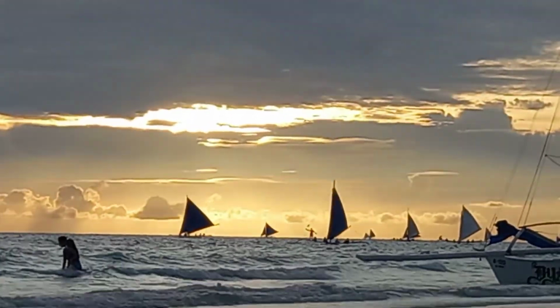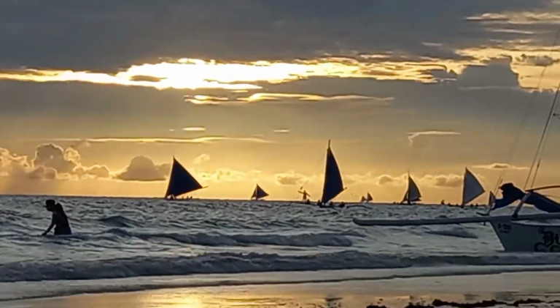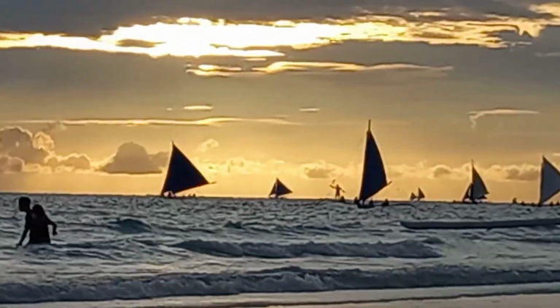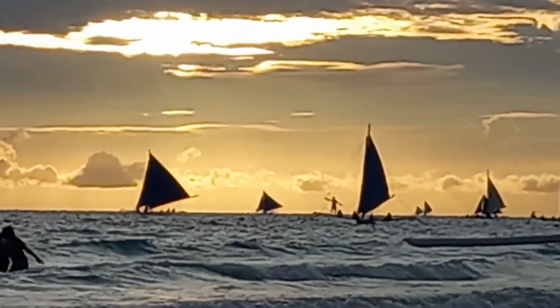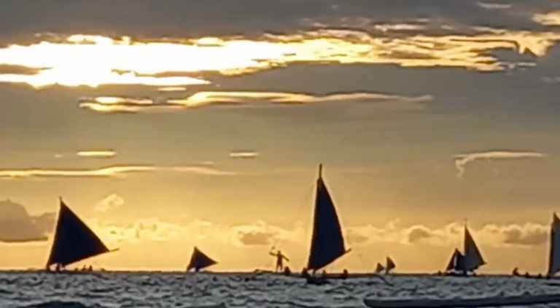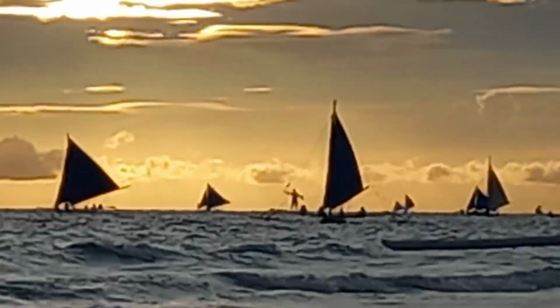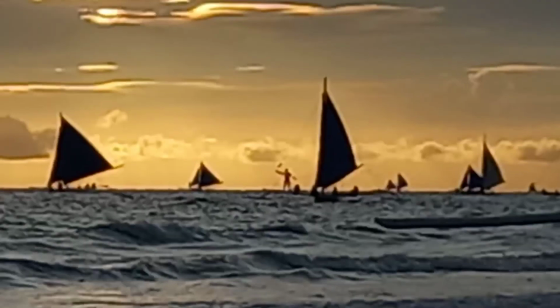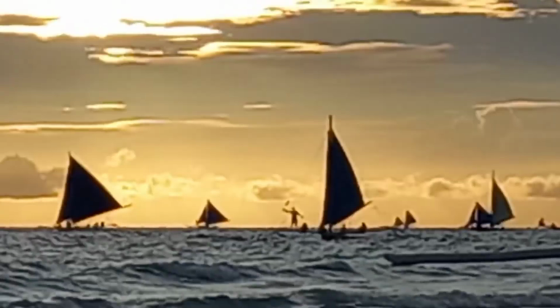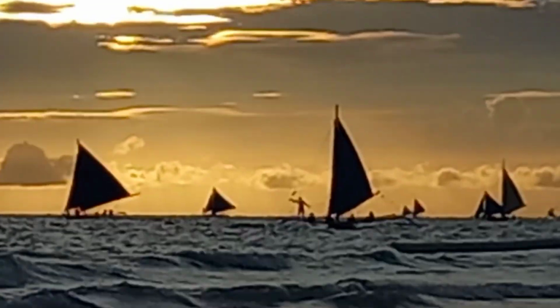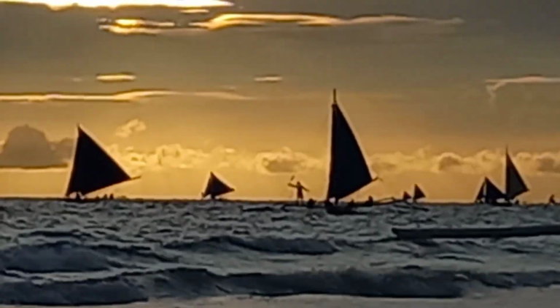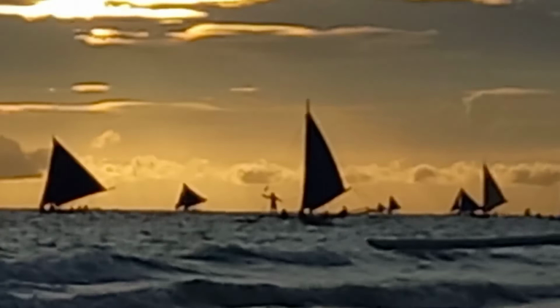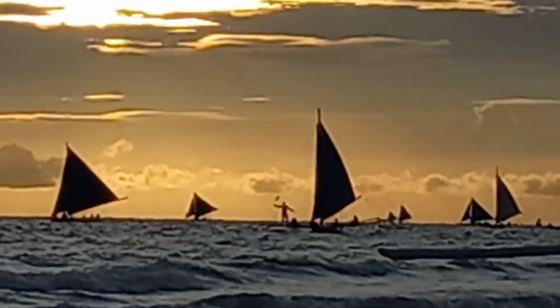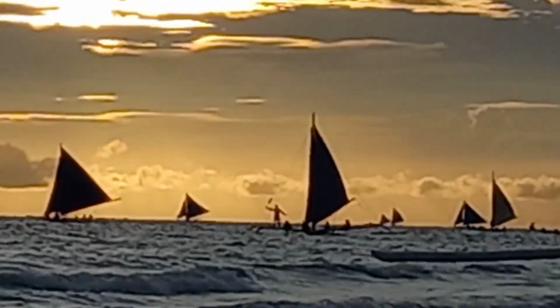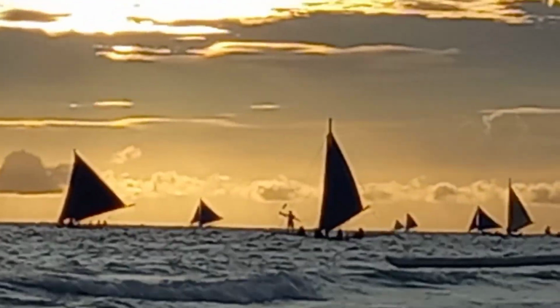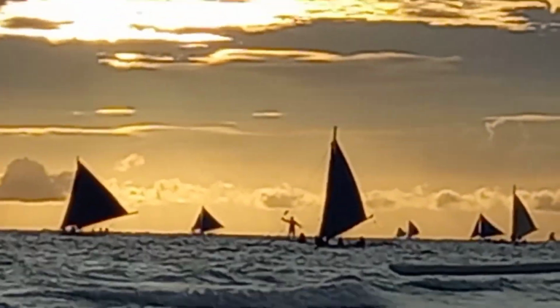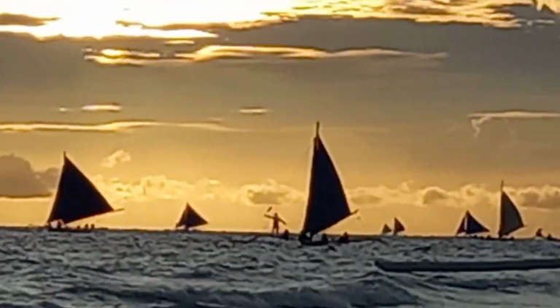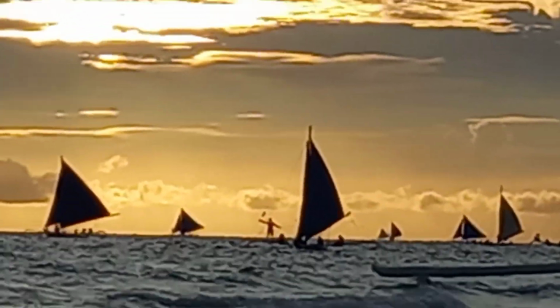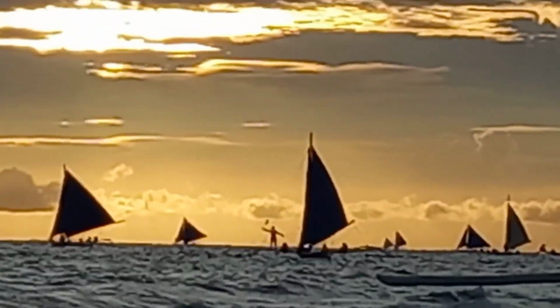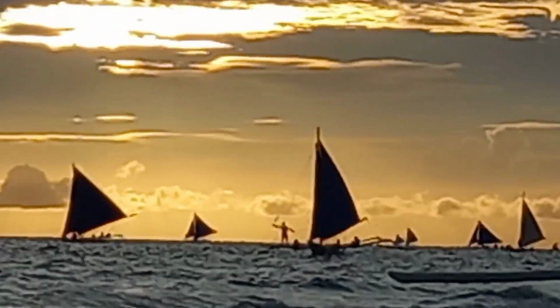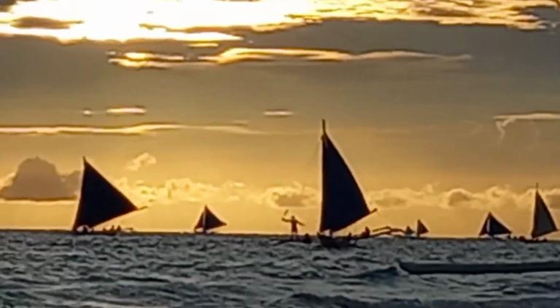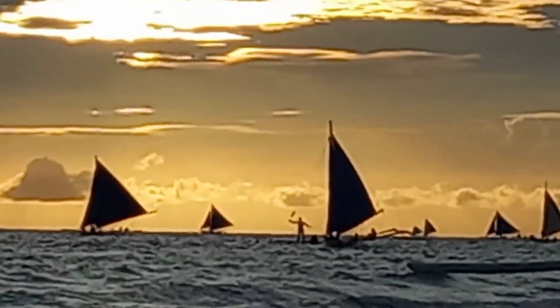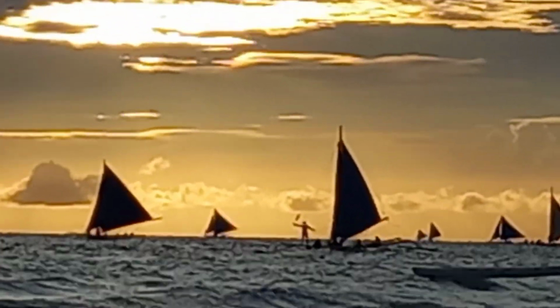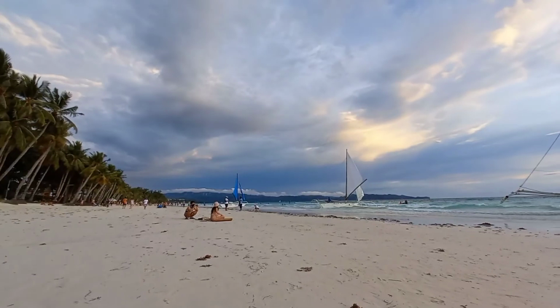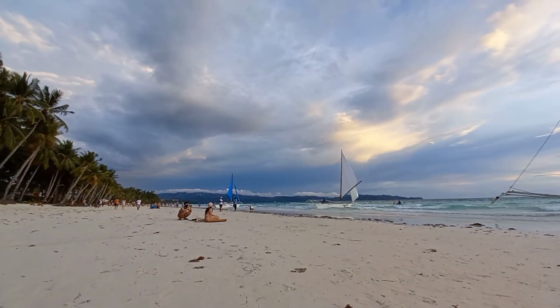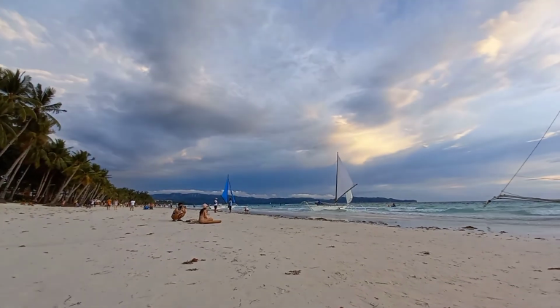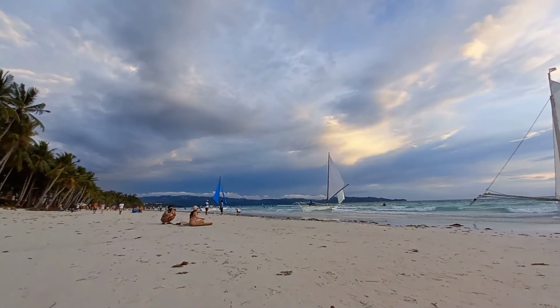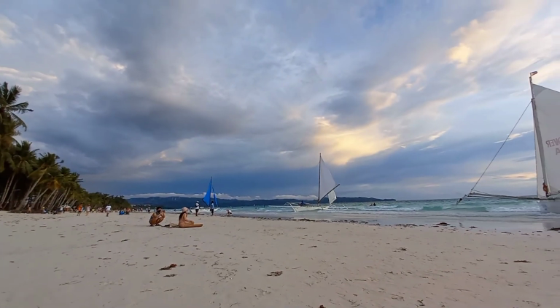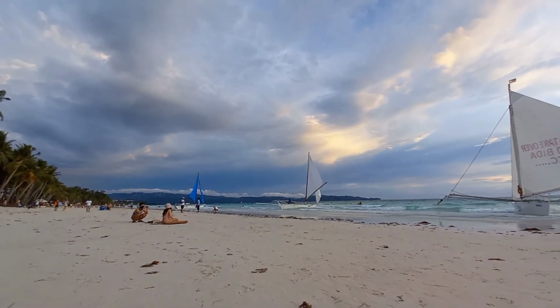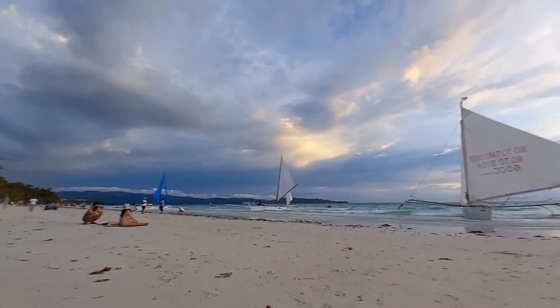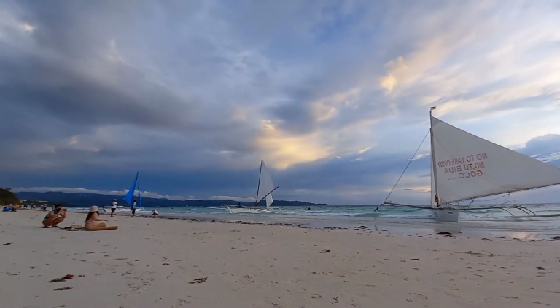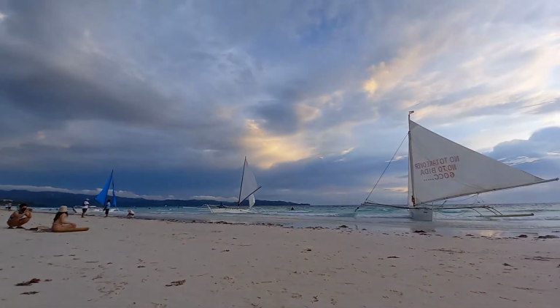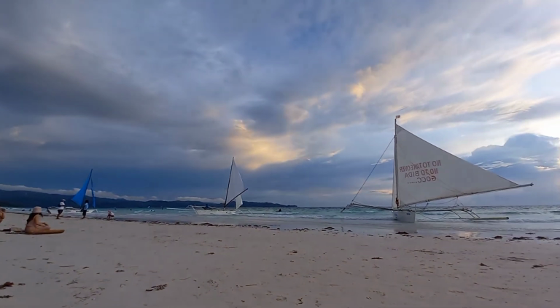The beautiful sunset of Boracay. Just enjoy, sit on the beach and relax.